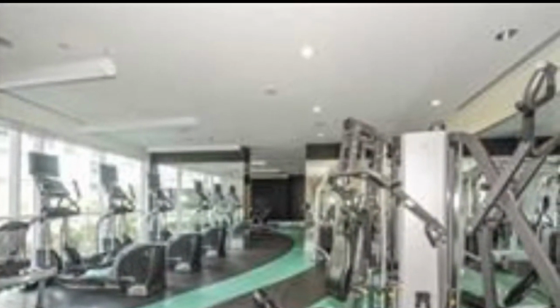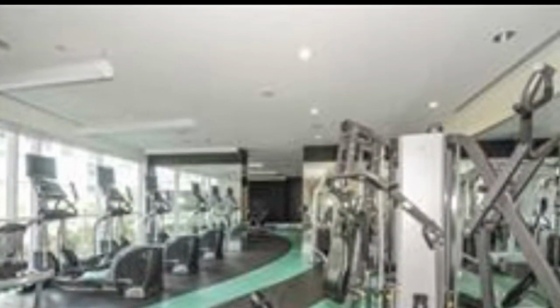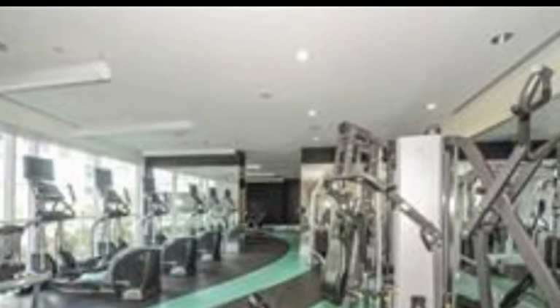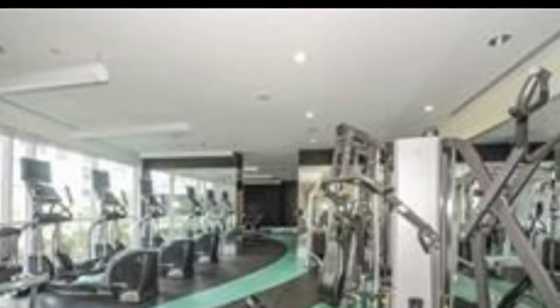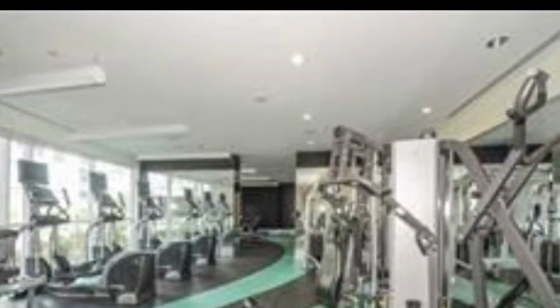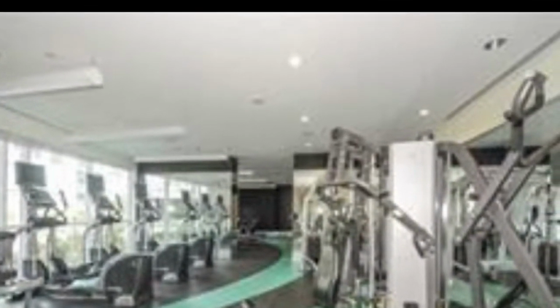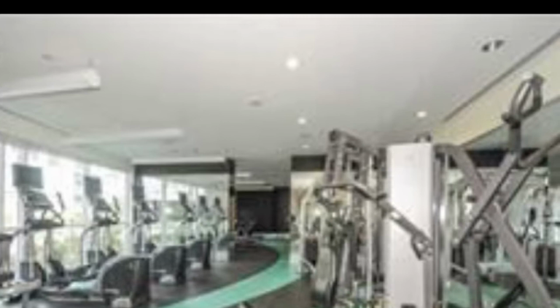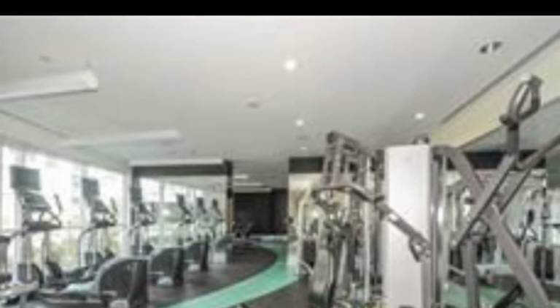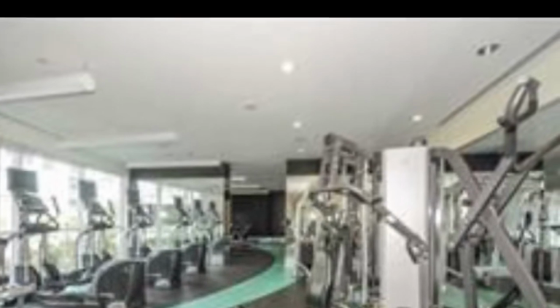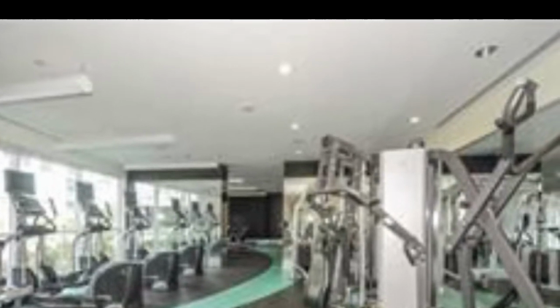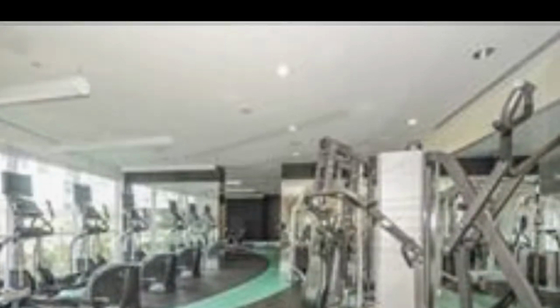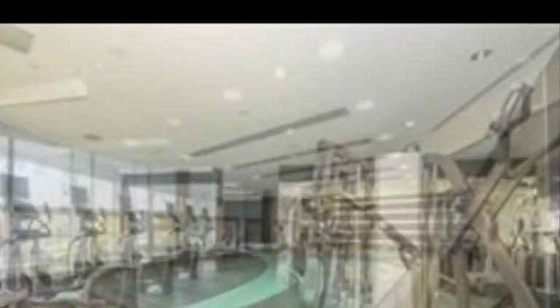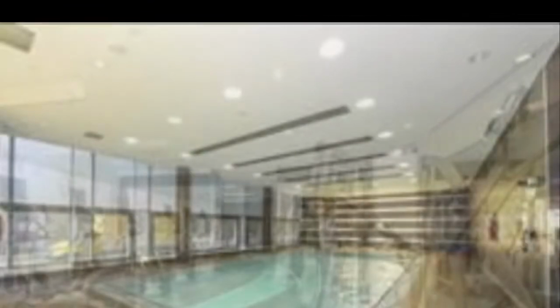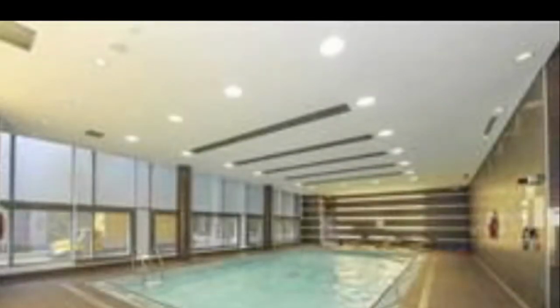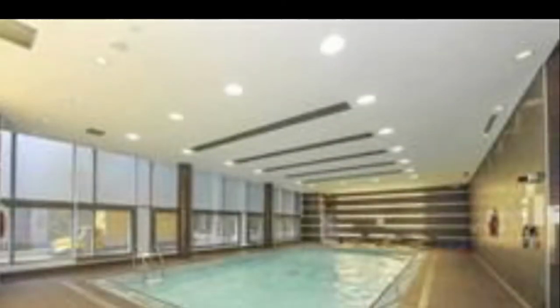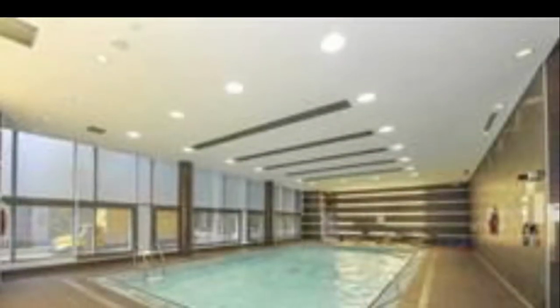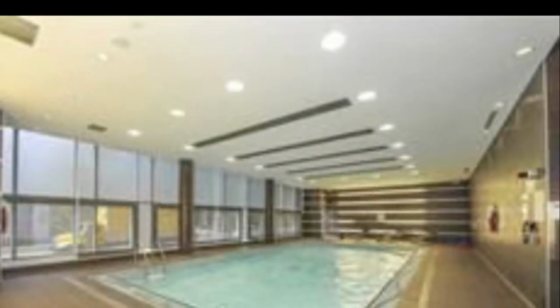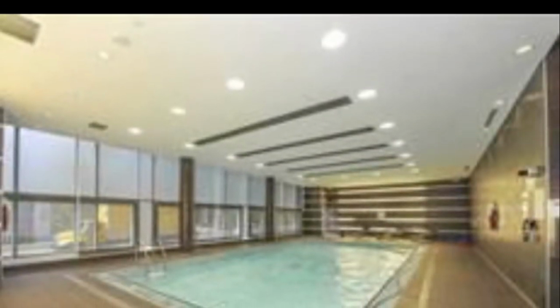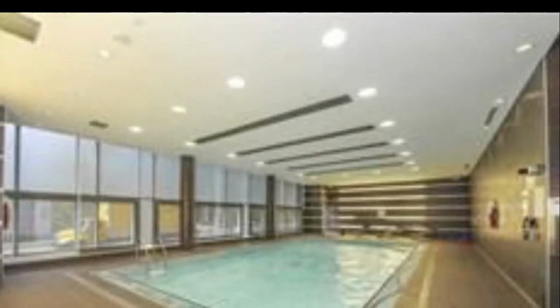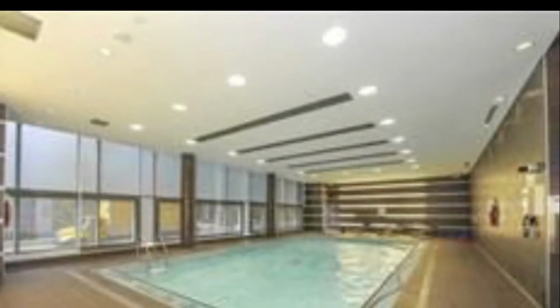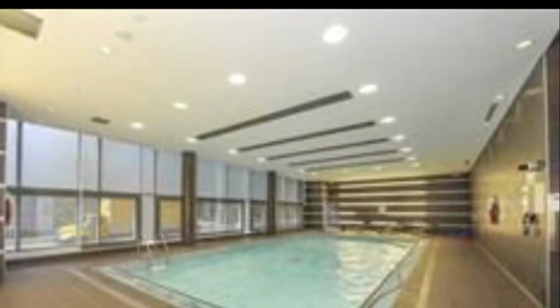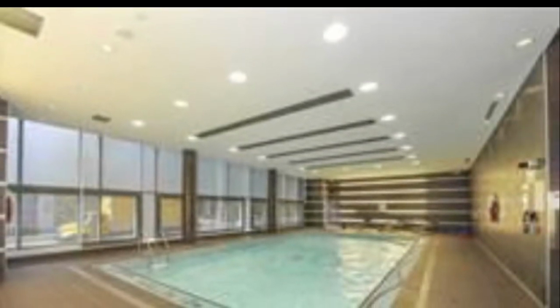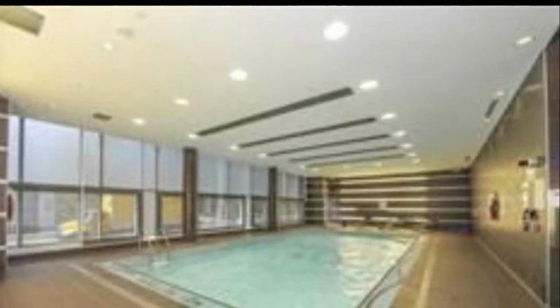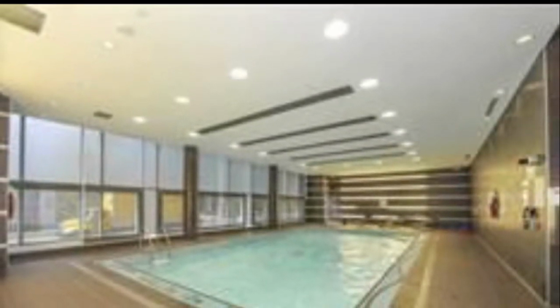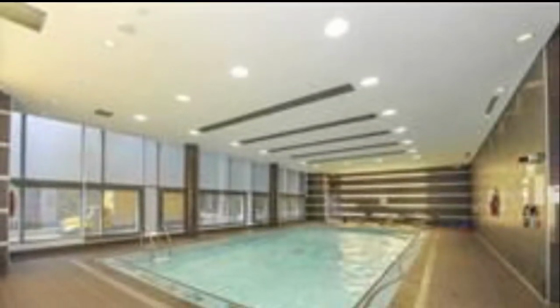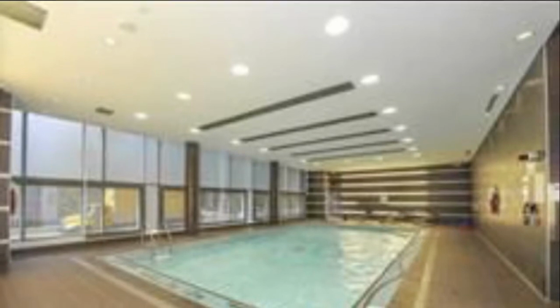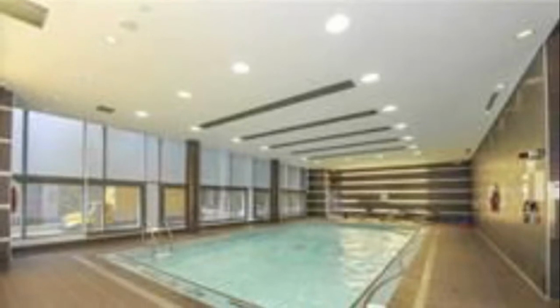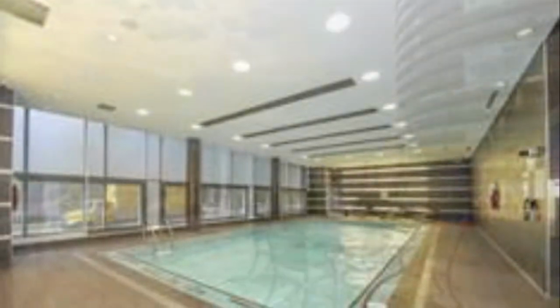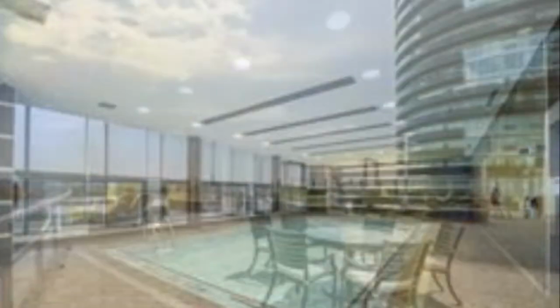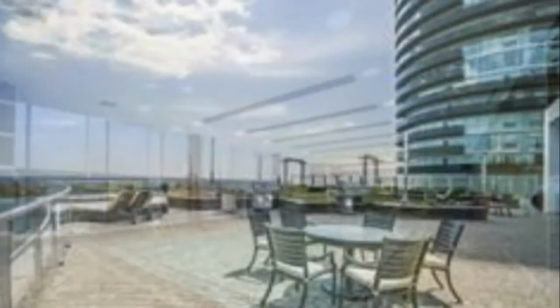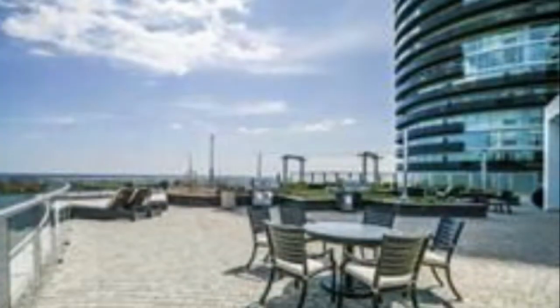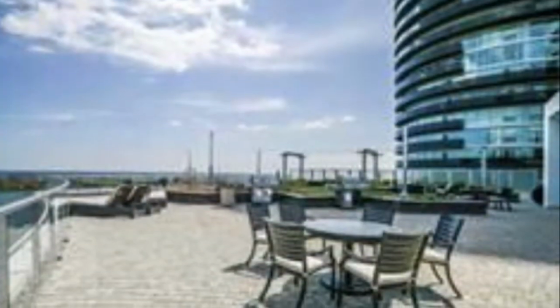Party room, meeting room, theater, conference room, business room, 24-hour concierge, super gorgeous lobby, outdoor deck and garden.